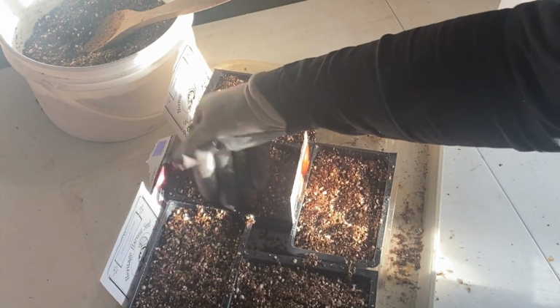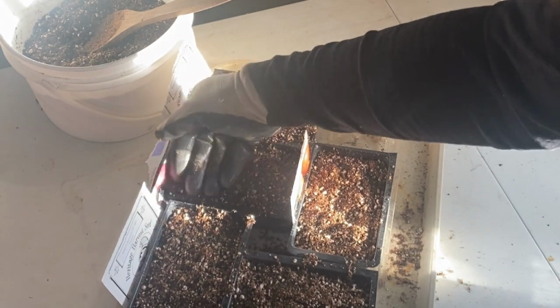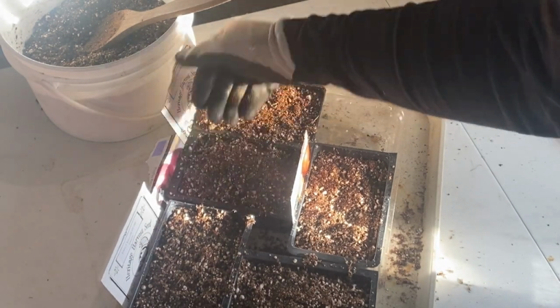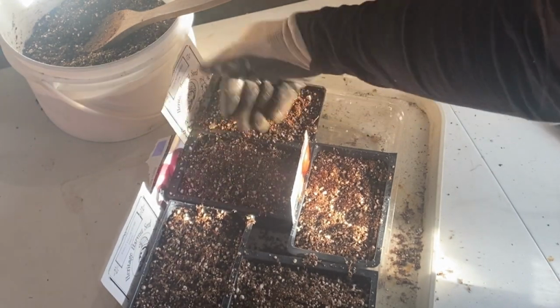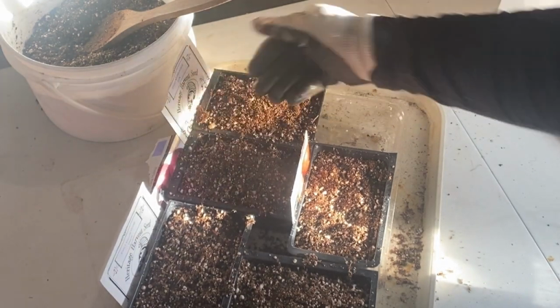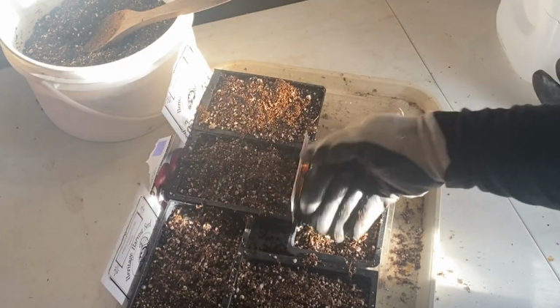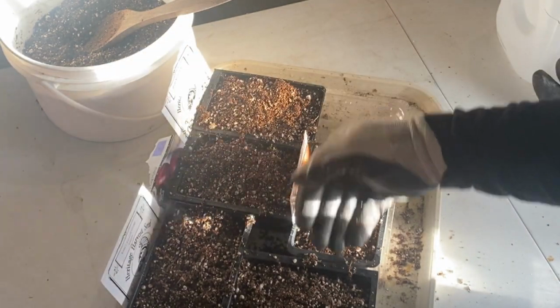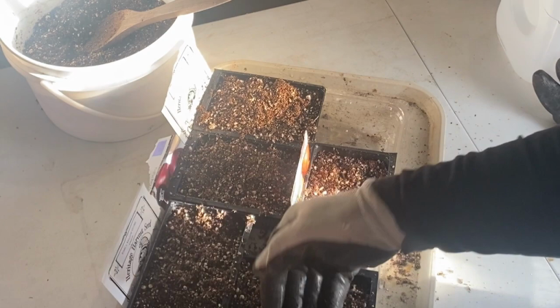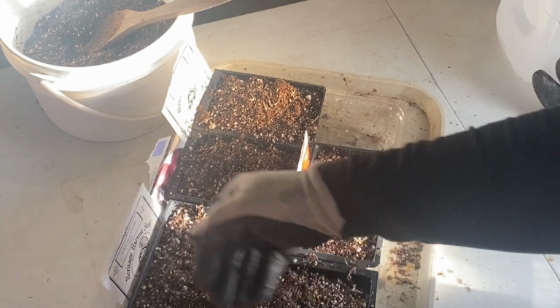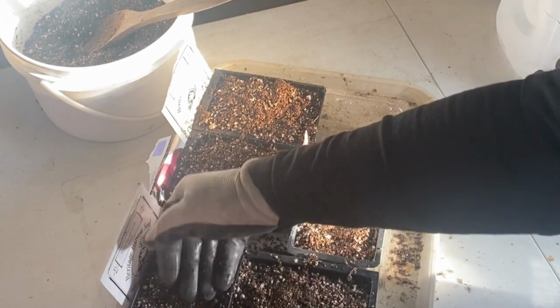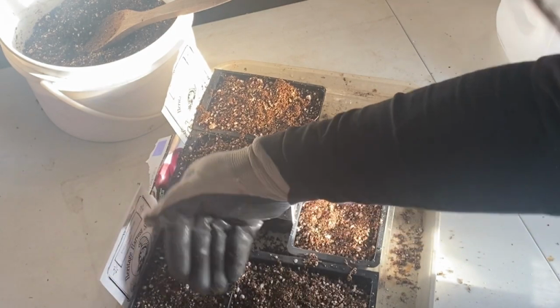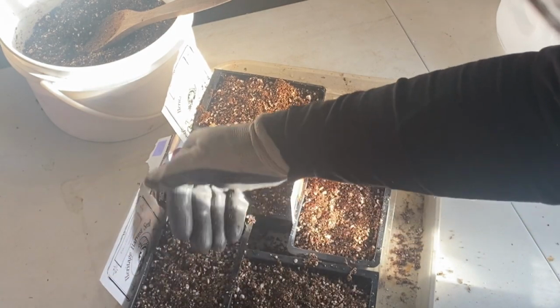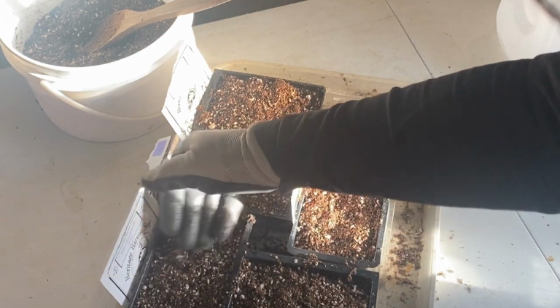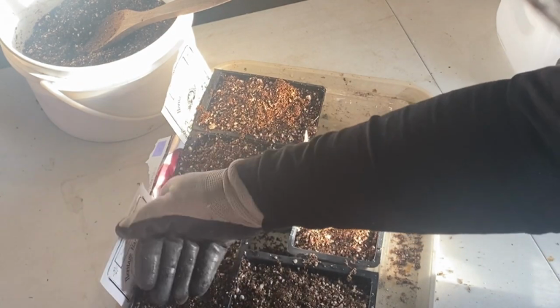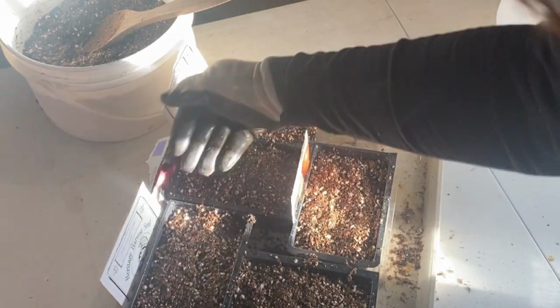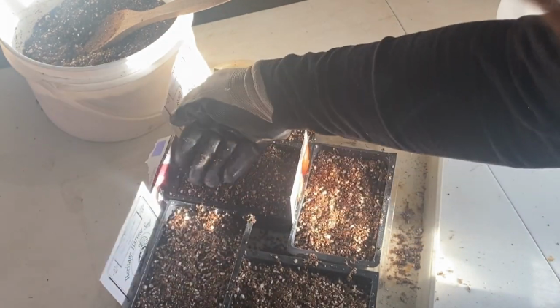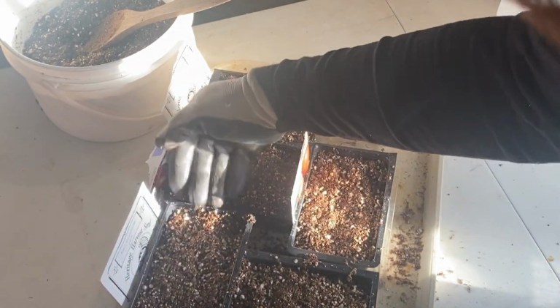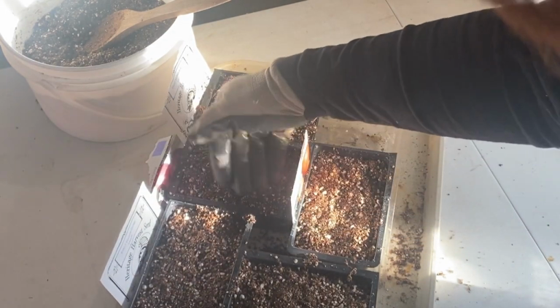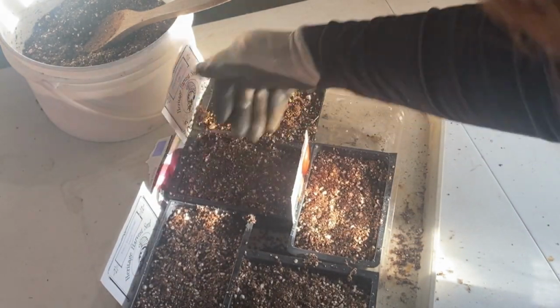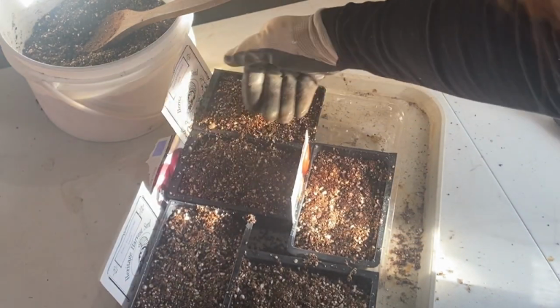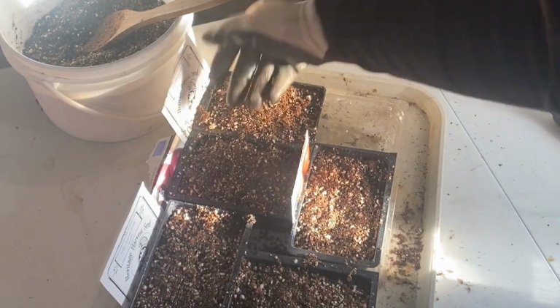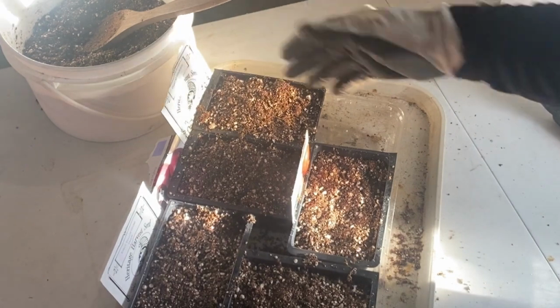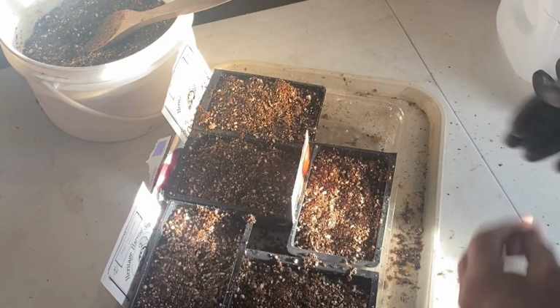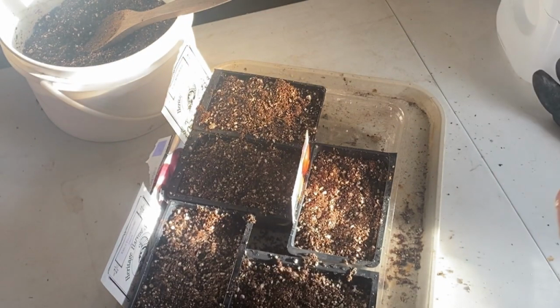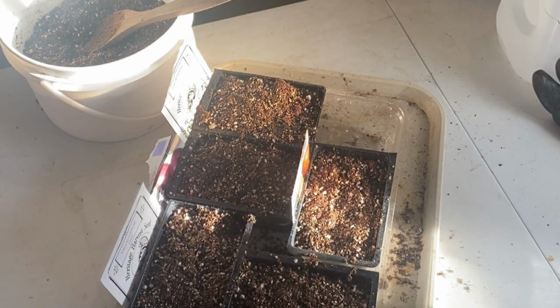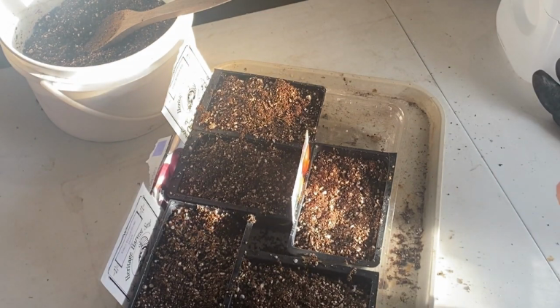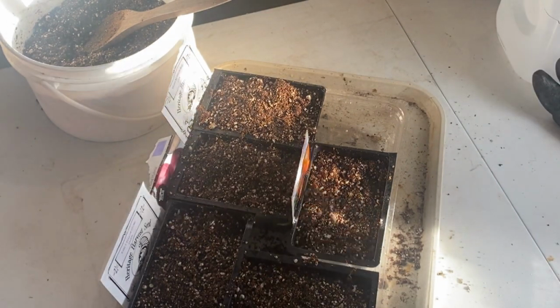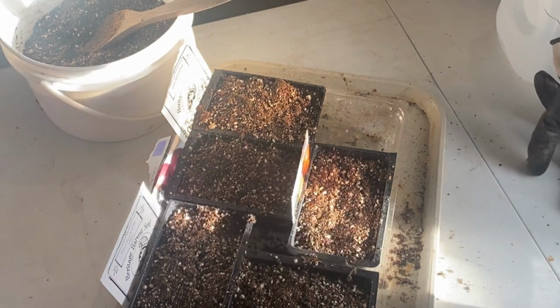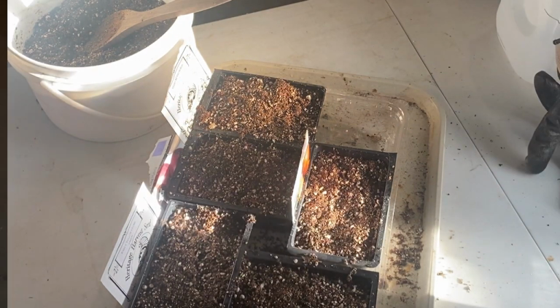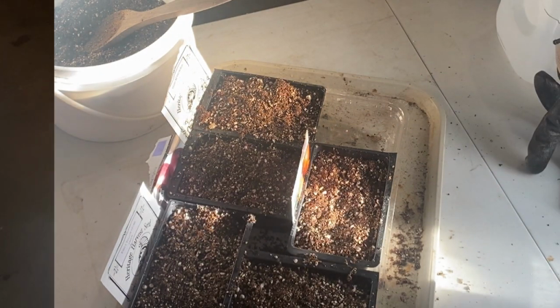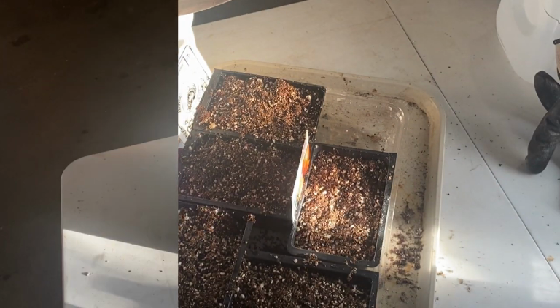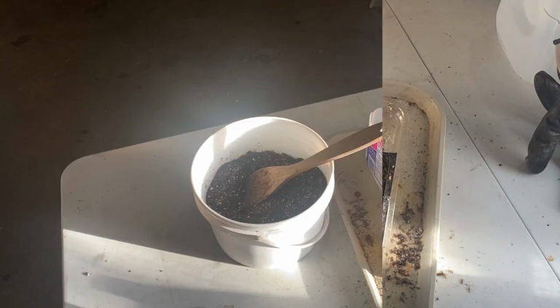You can hear my puppy in the background — we have a new puppy named Pepper. She'll hopefully be a good gardener with me this spring and hopefully she won't get into my winter sowing jugs.